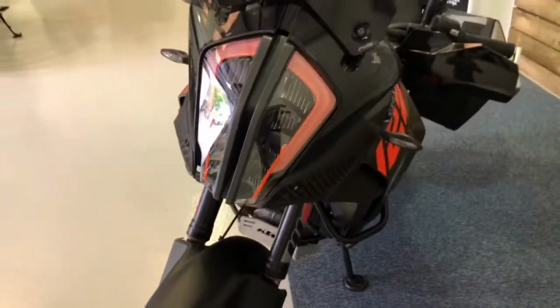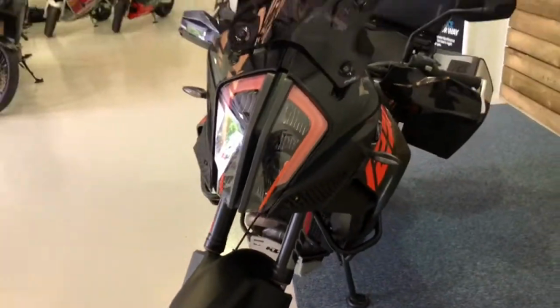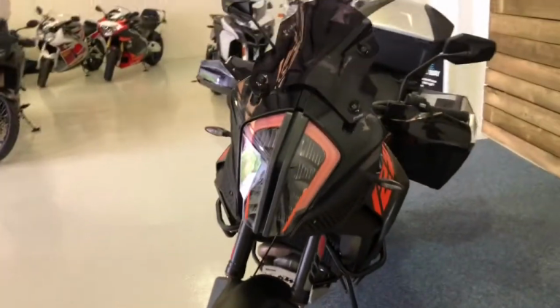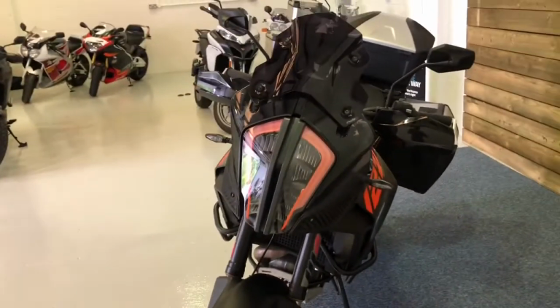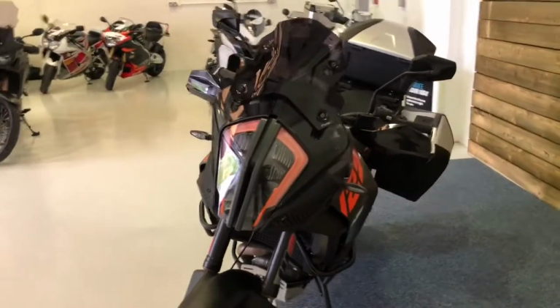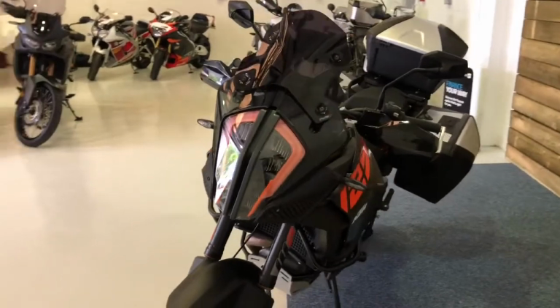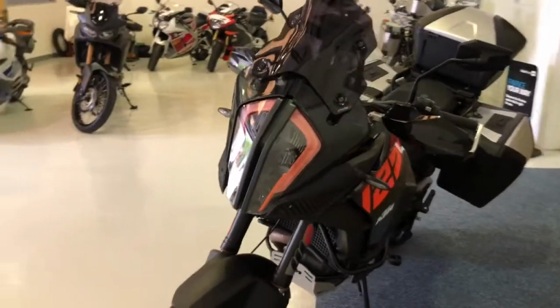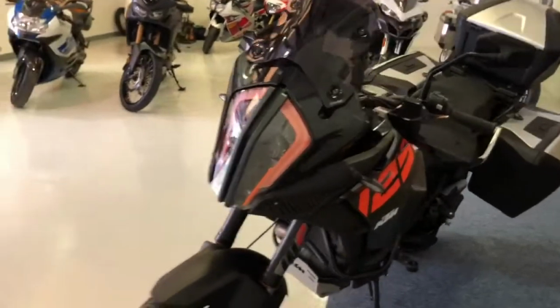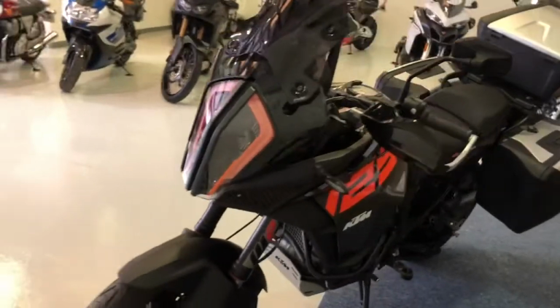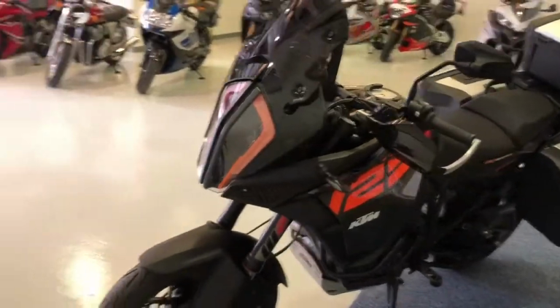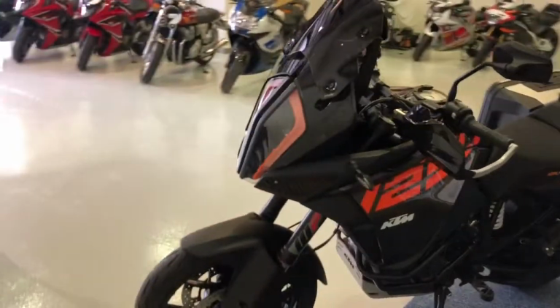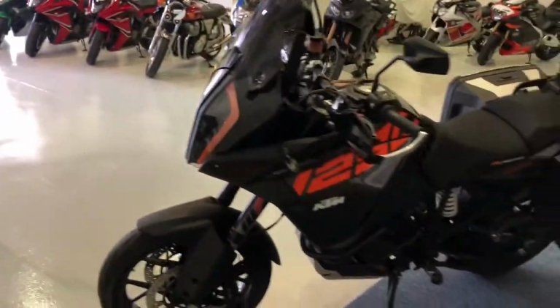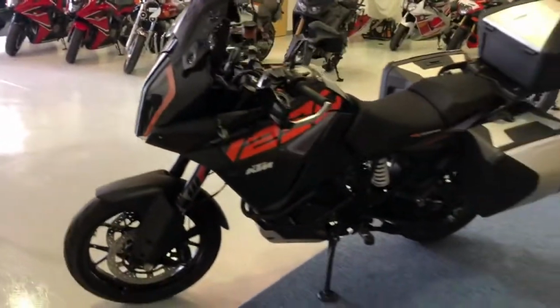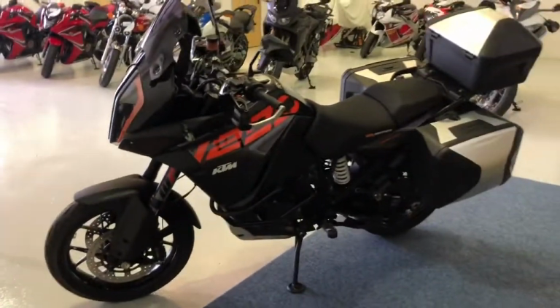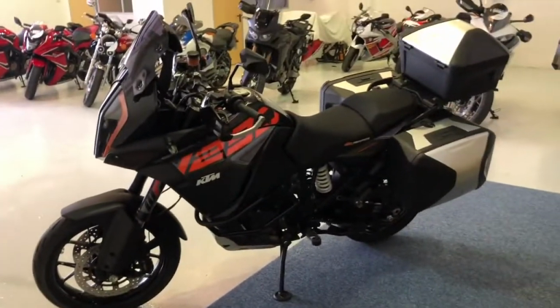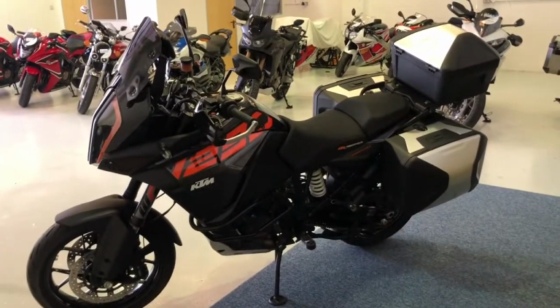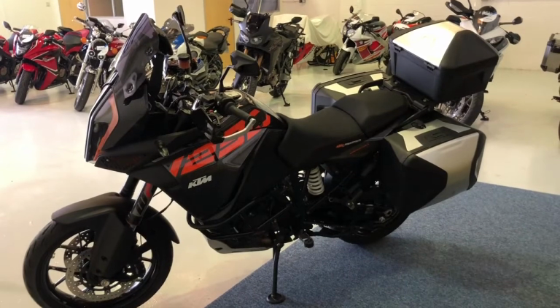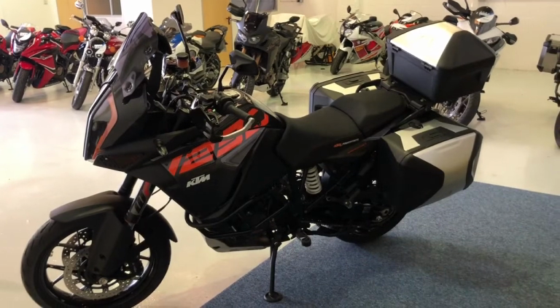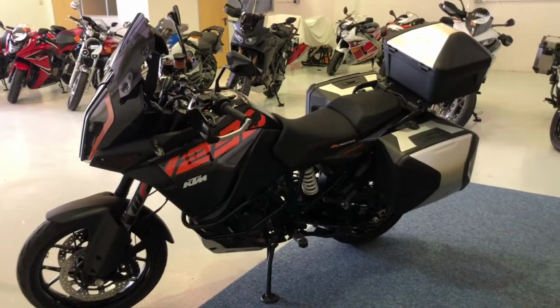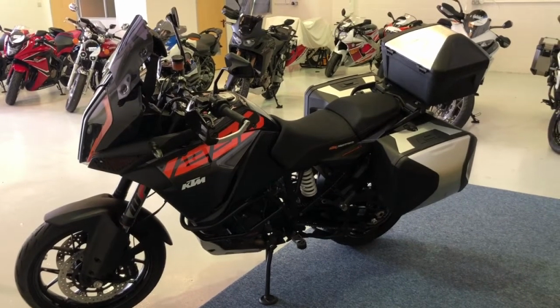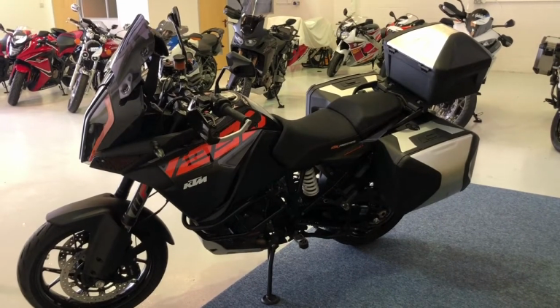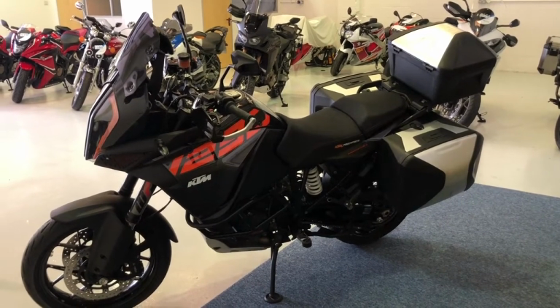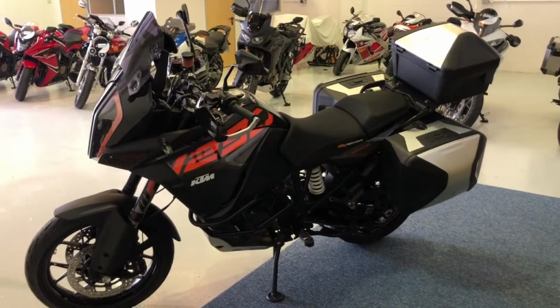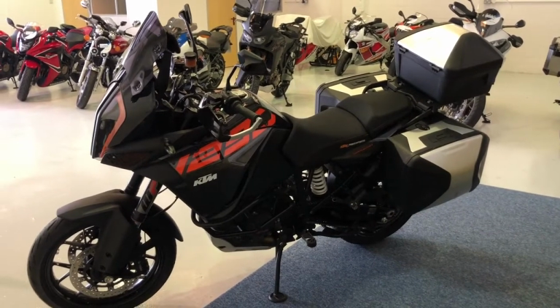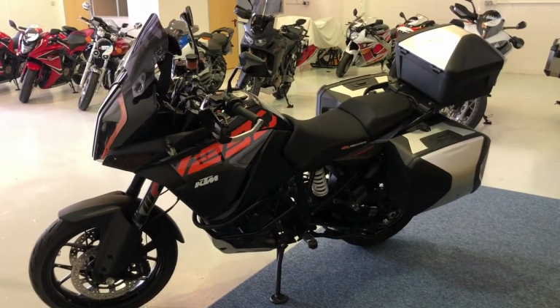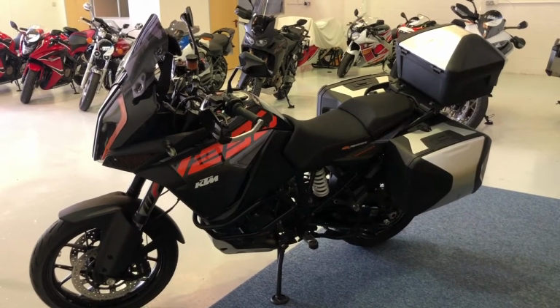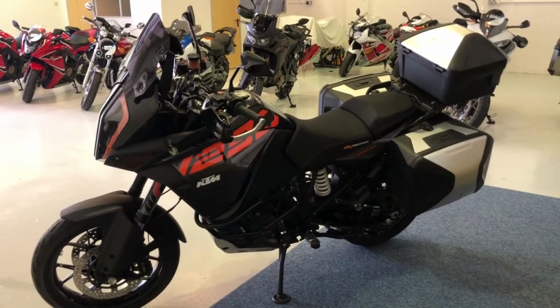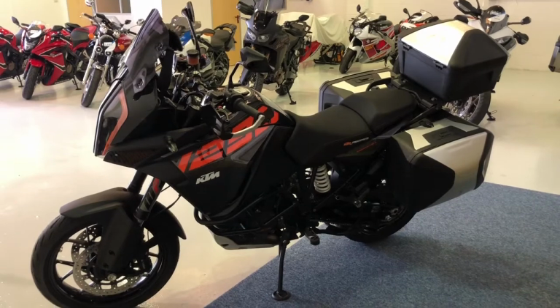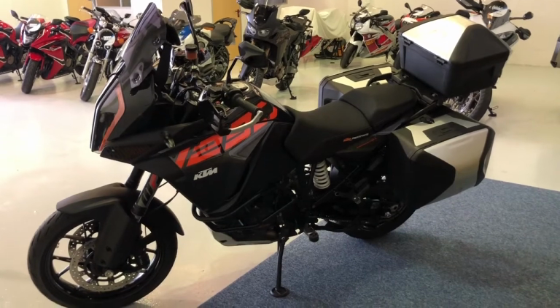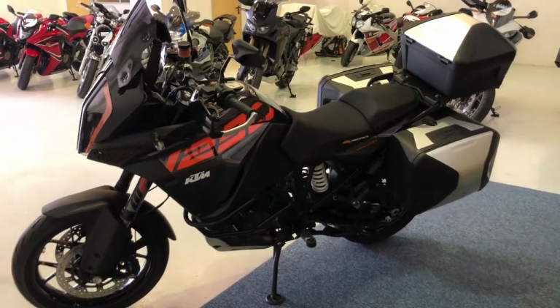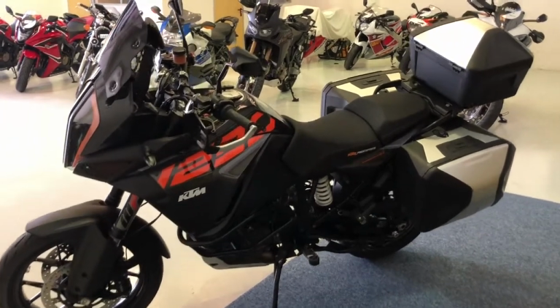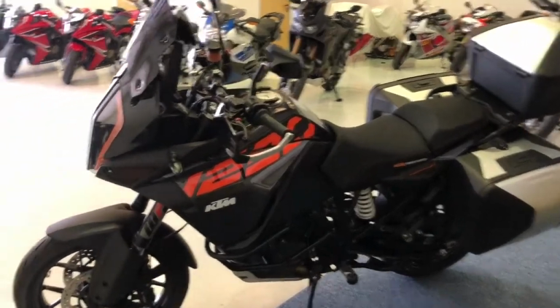A really striking looking bike, particularly from the front. I think these things are absolutely awesome. They ride fantastically — loads of power, handling is fantastic — and of course you get the electronic suspension on this model as well. It's a real benefit when you're riding.